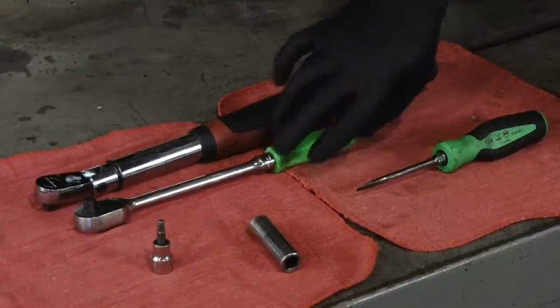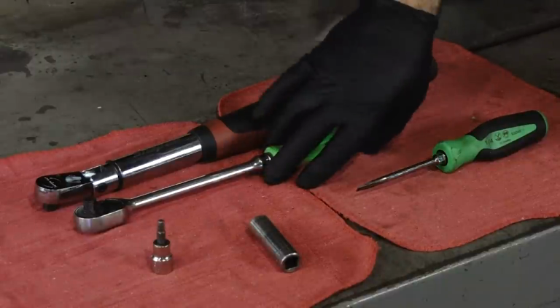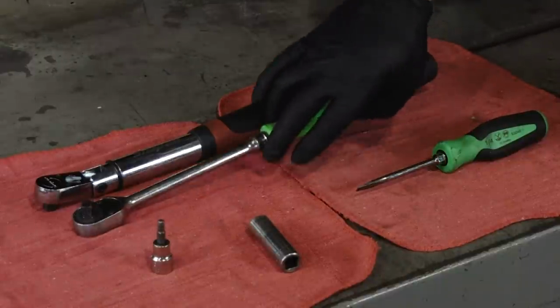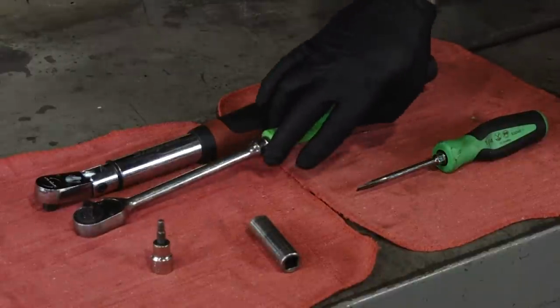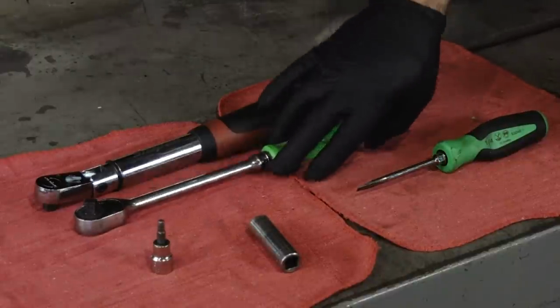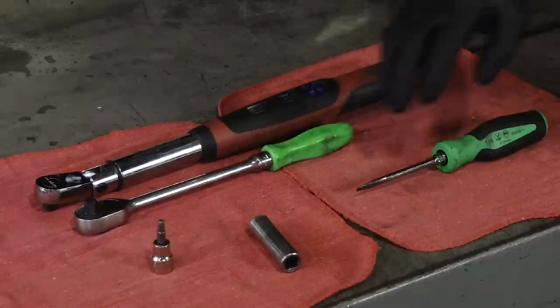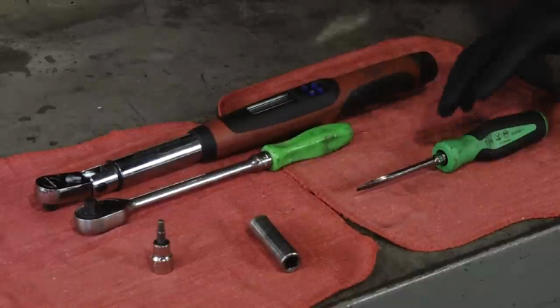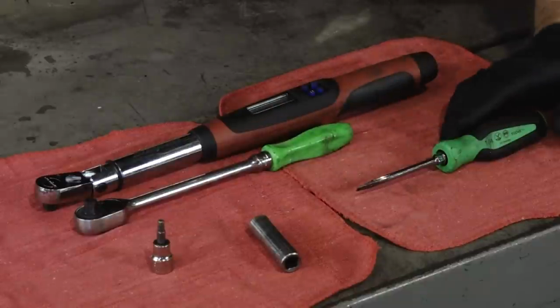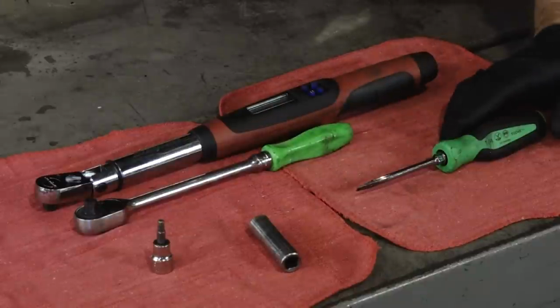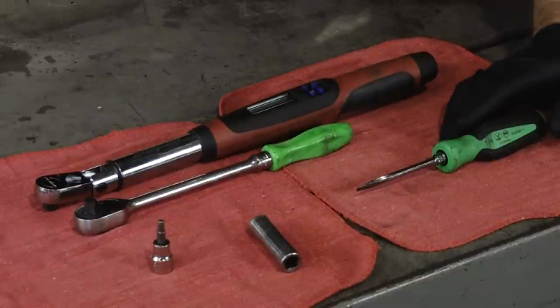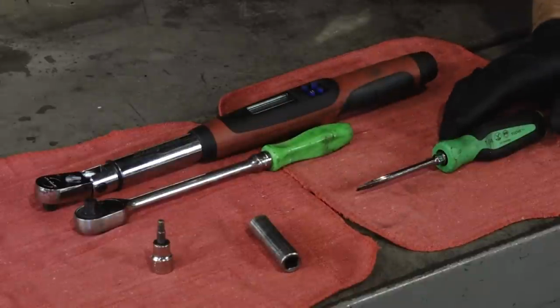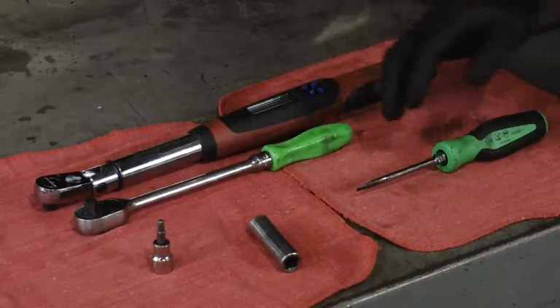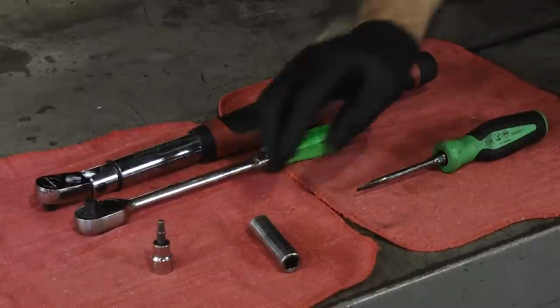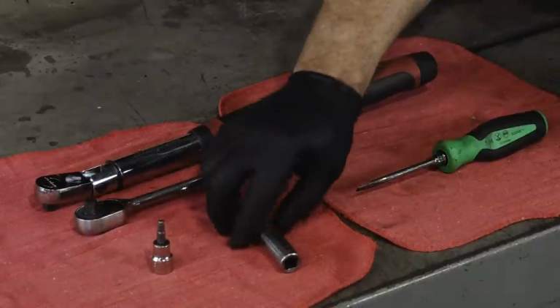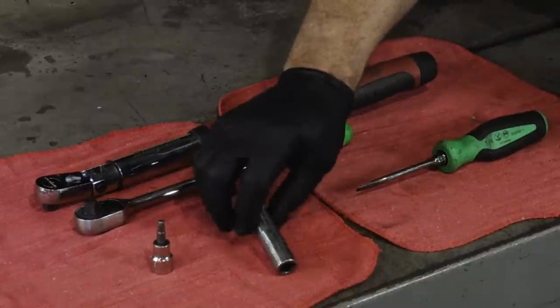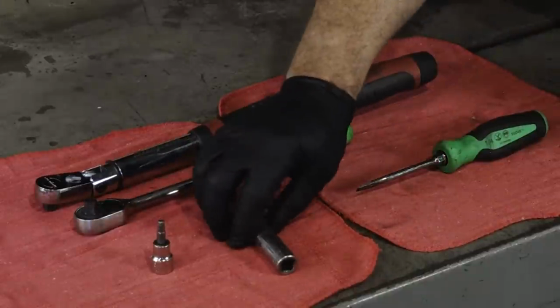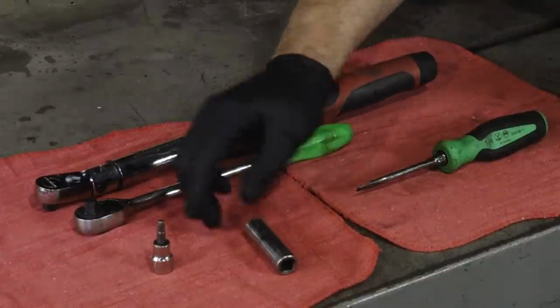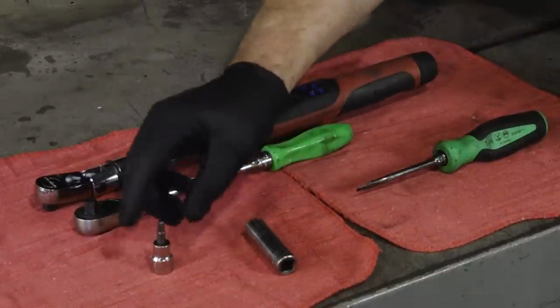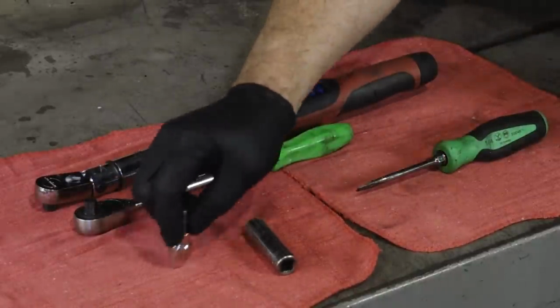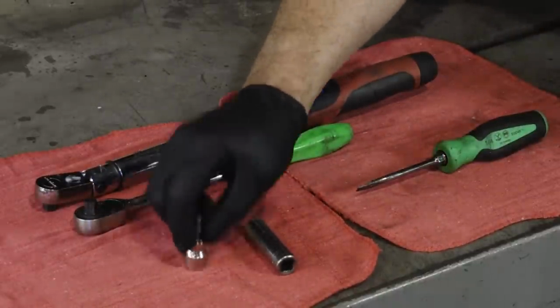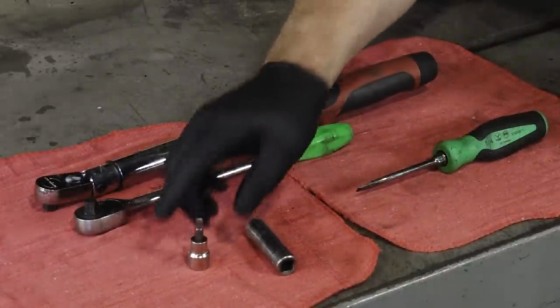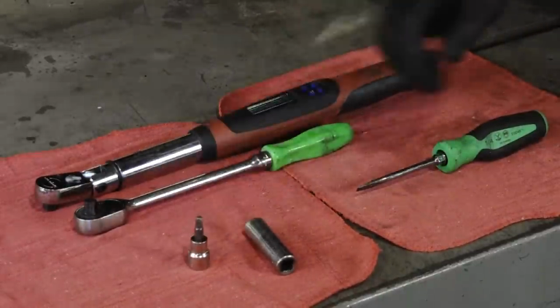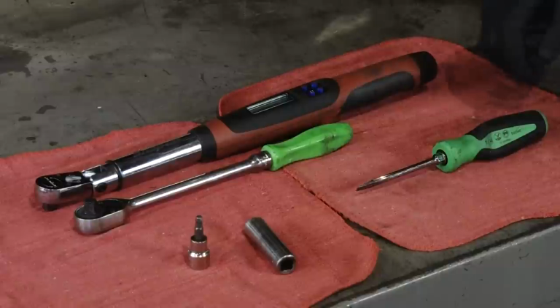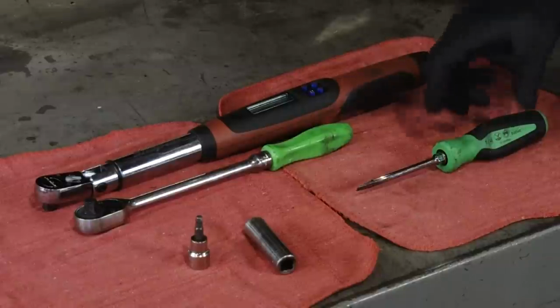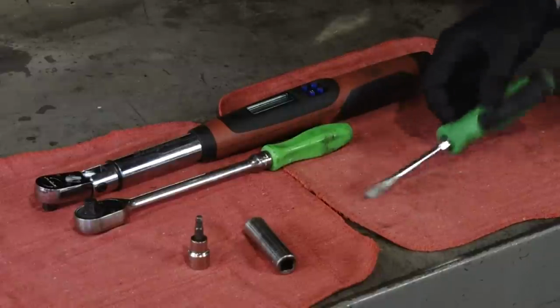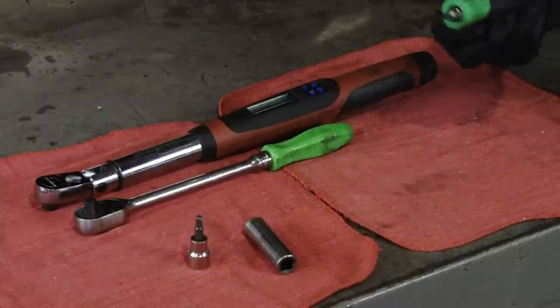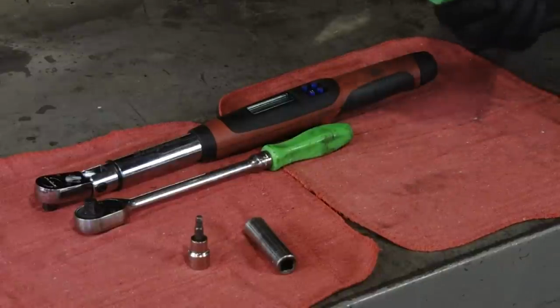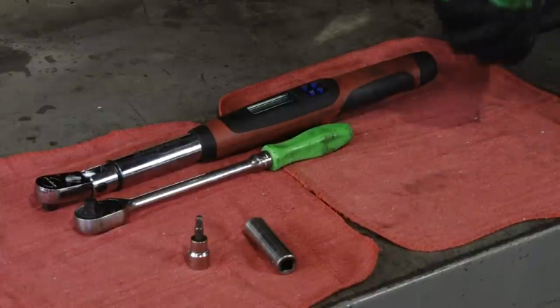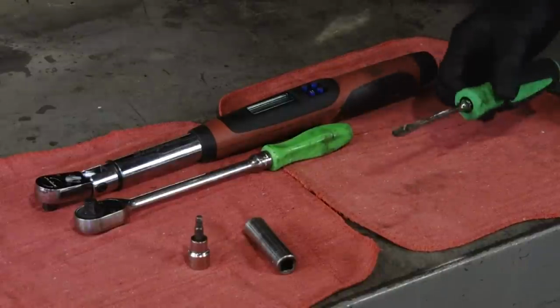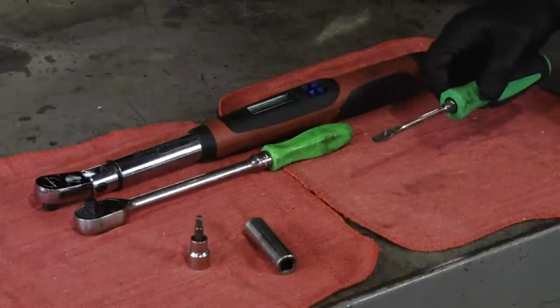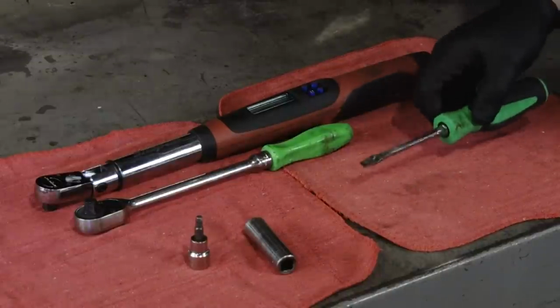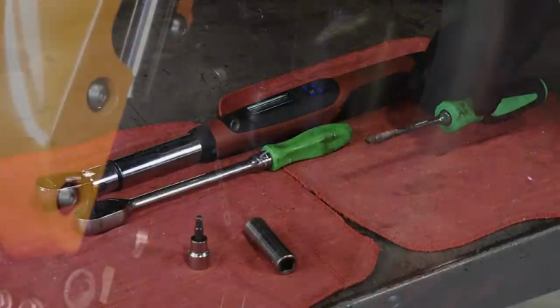Then you need a decent 3⅛ inch ratchet, a 14mm socket, then a 5mm Allen, and then just a regular flat blade screwdriver.